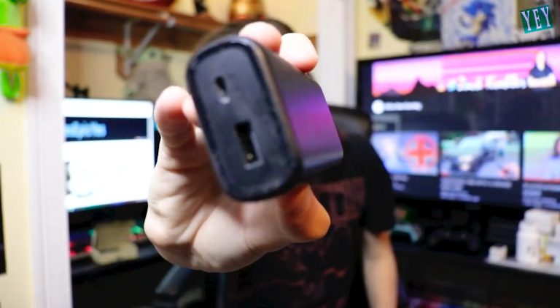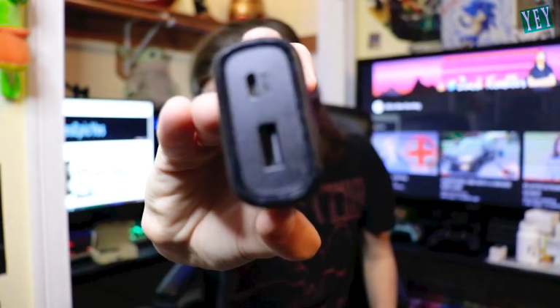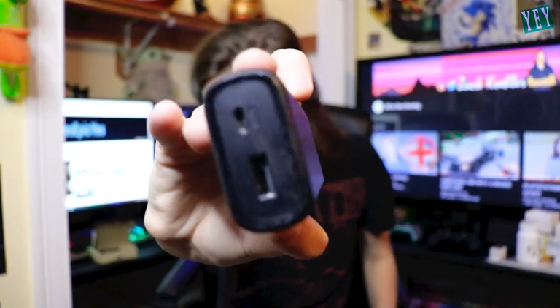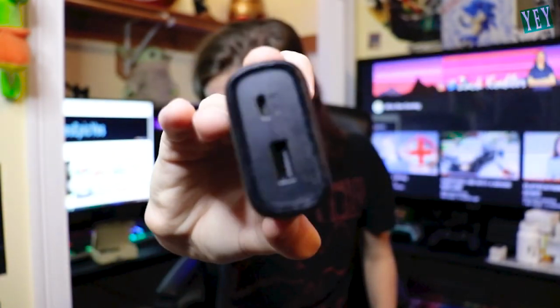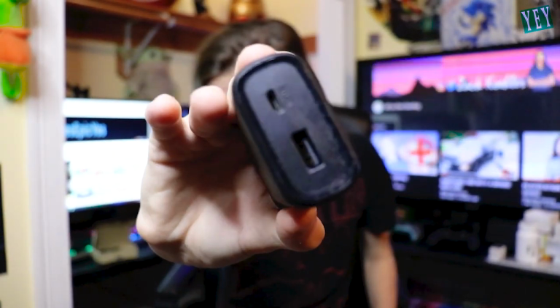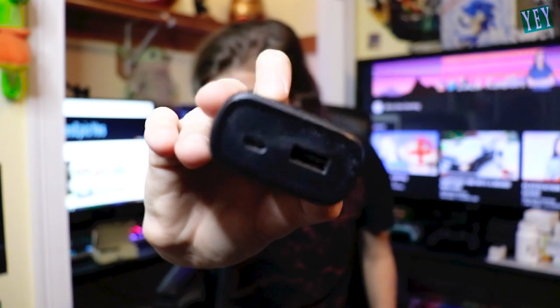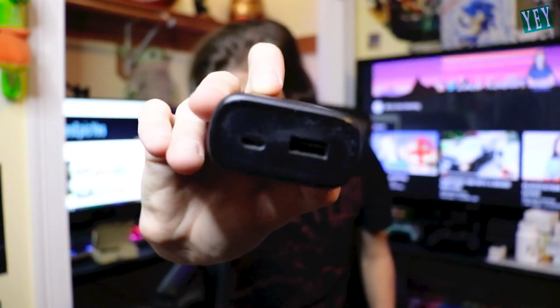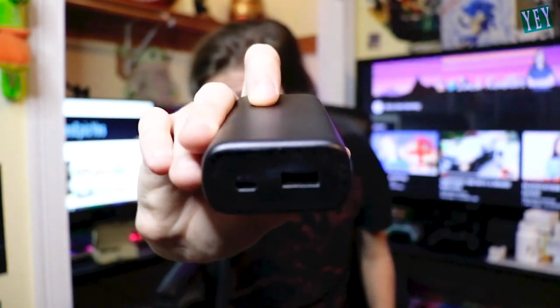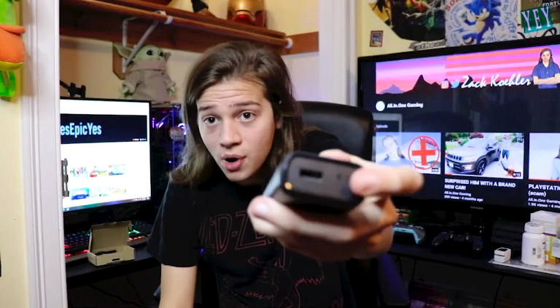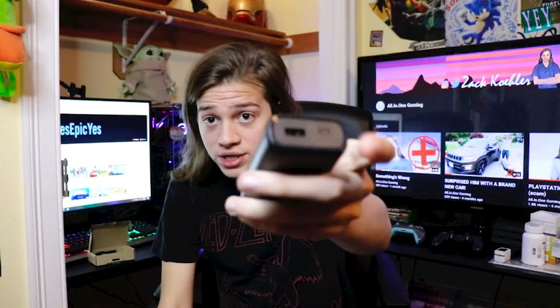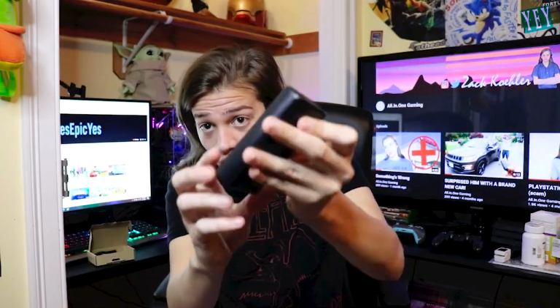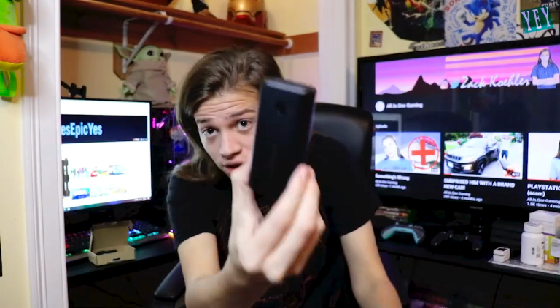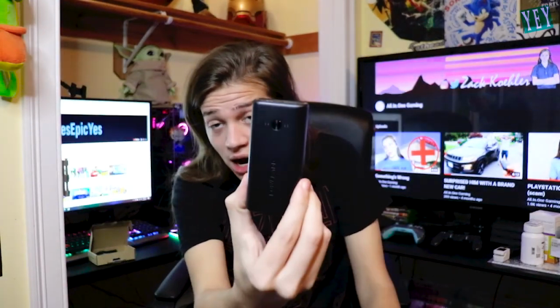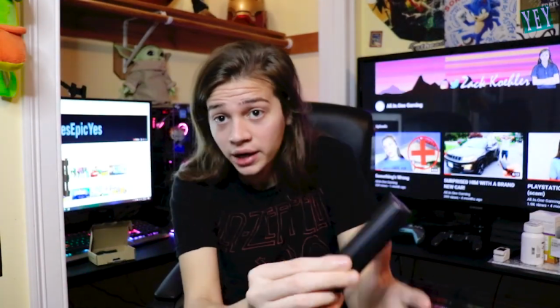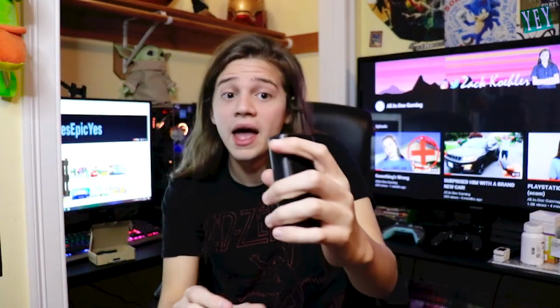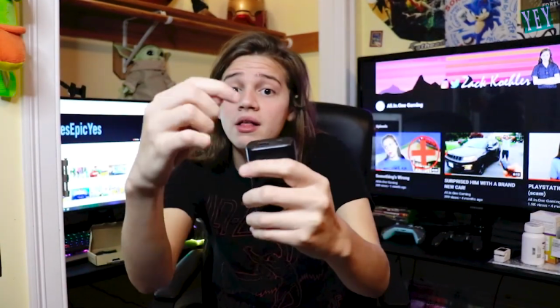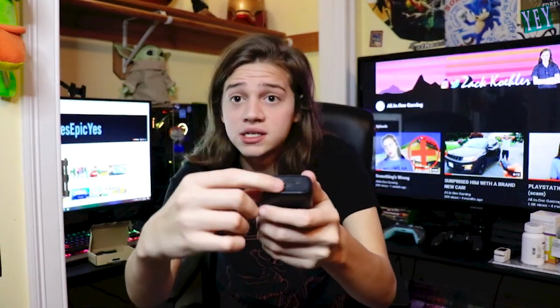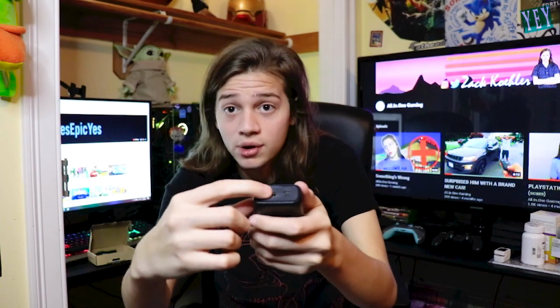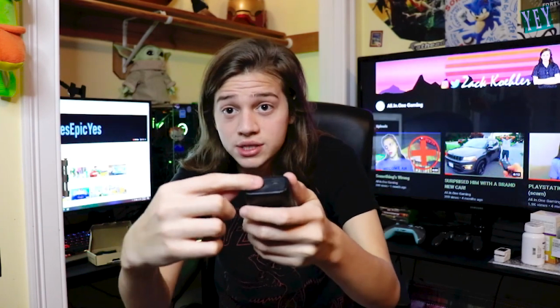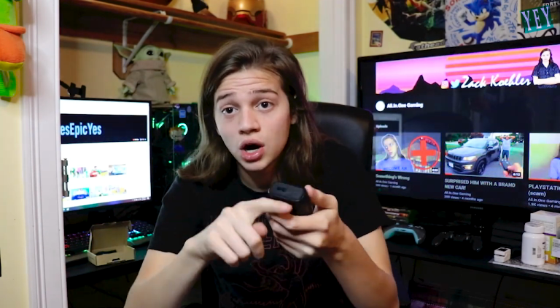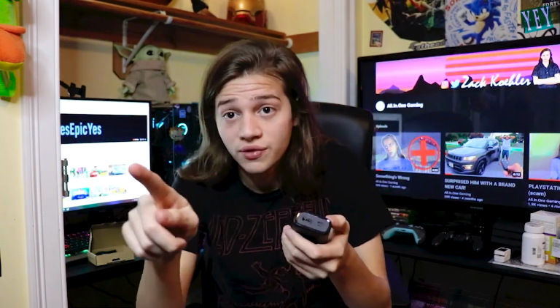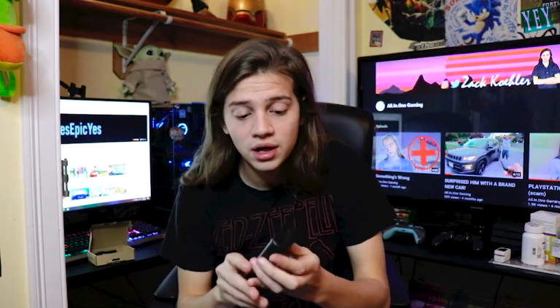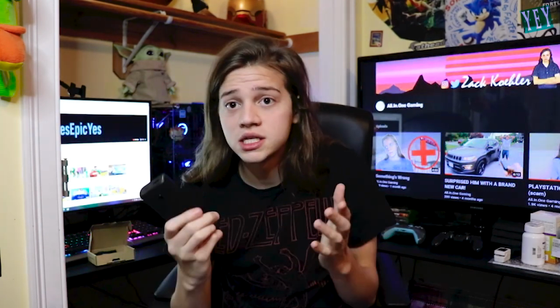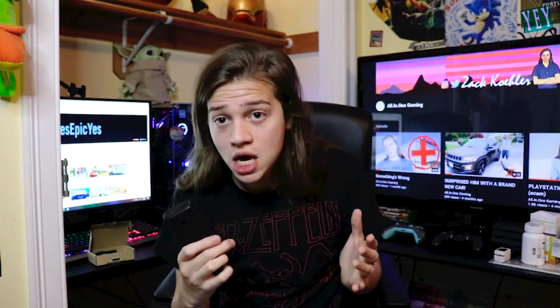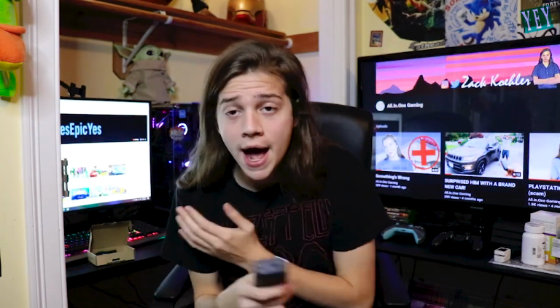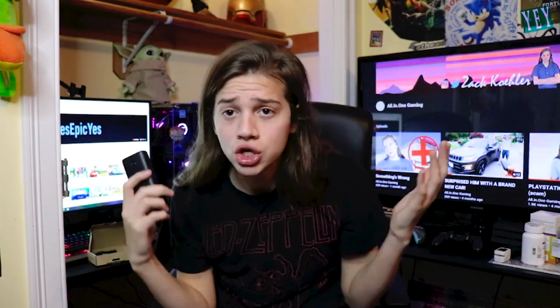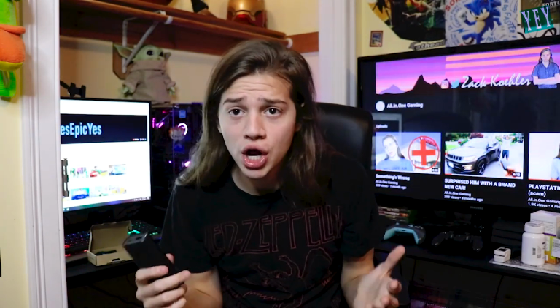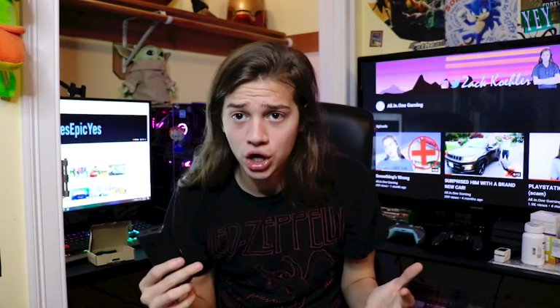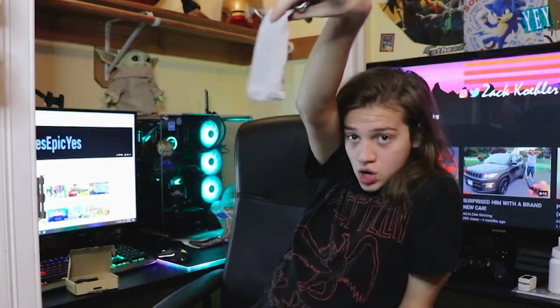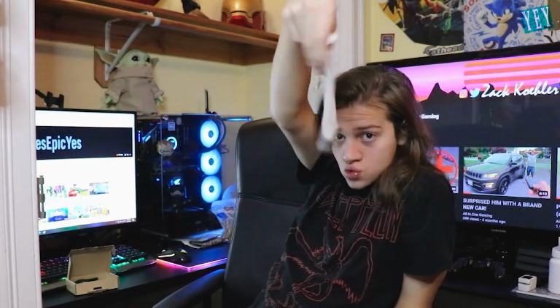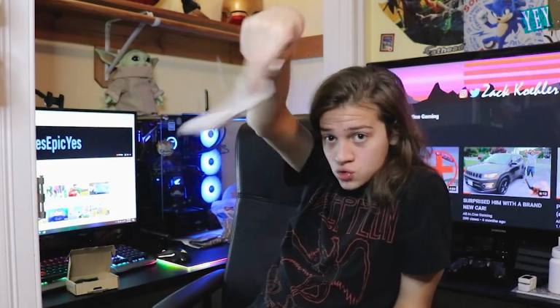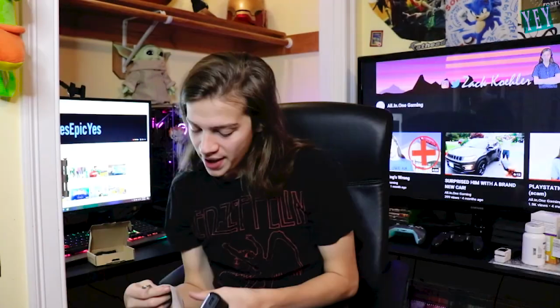This side has some info, that side has nothing on it. And then here are your little ports to plug your stuff into. The small port is to charge the power bank itself, and this larger port is to charge your phone.